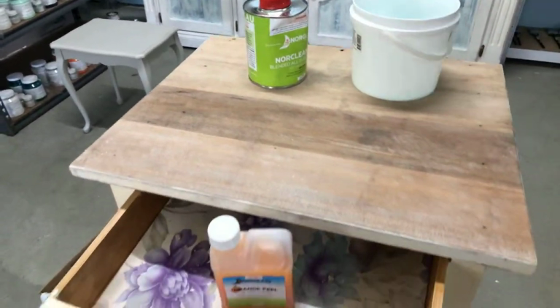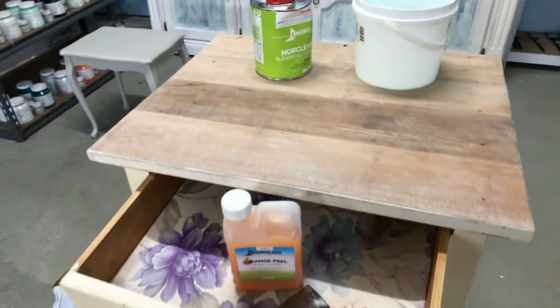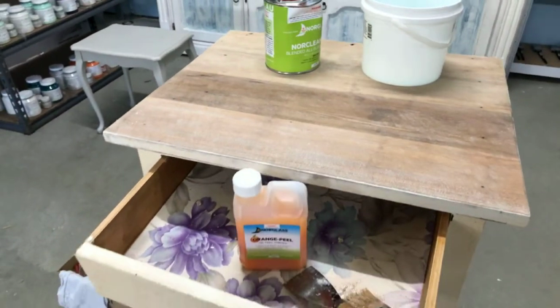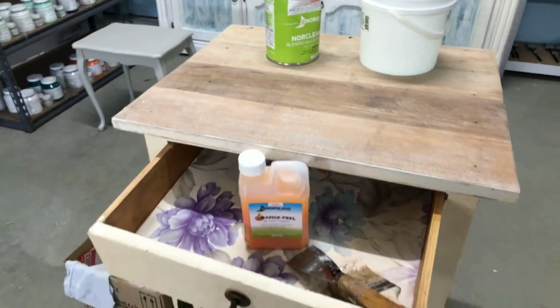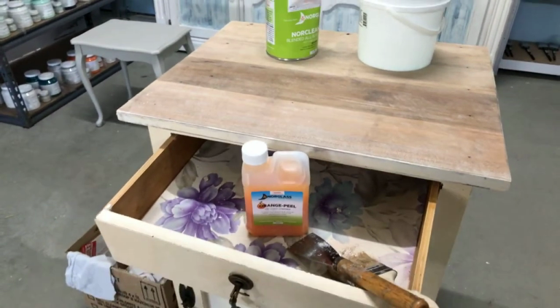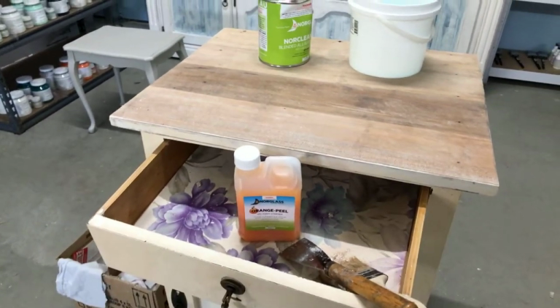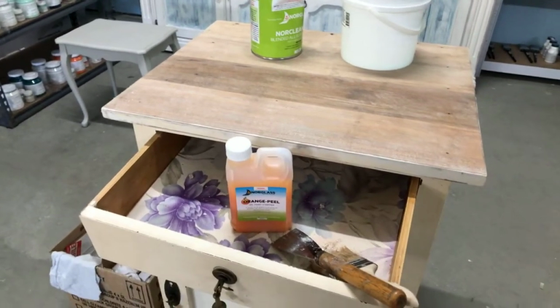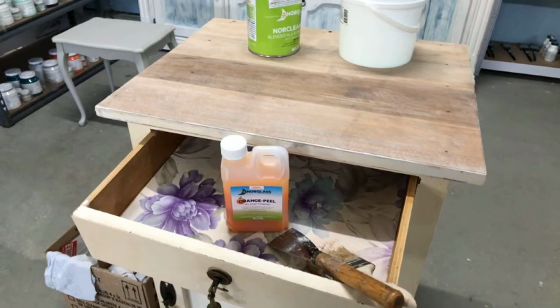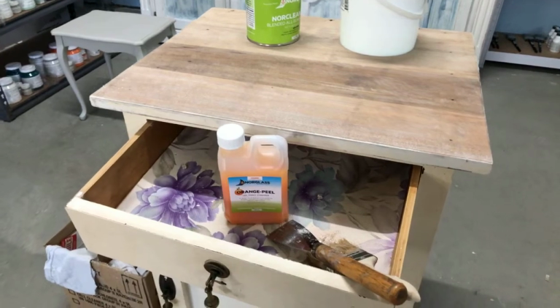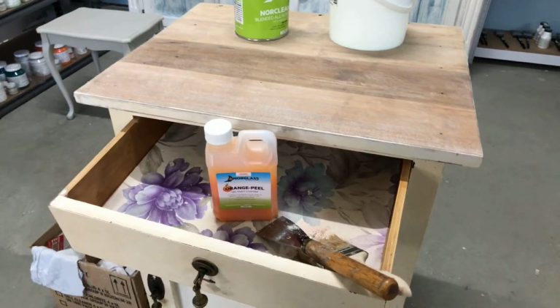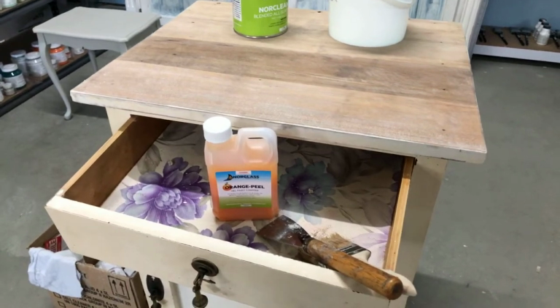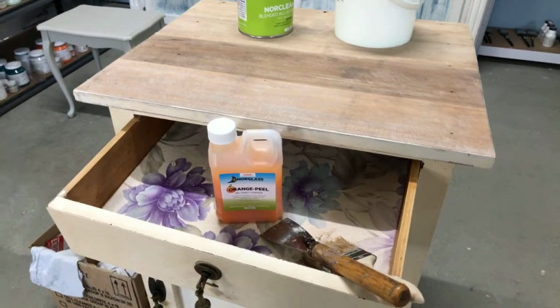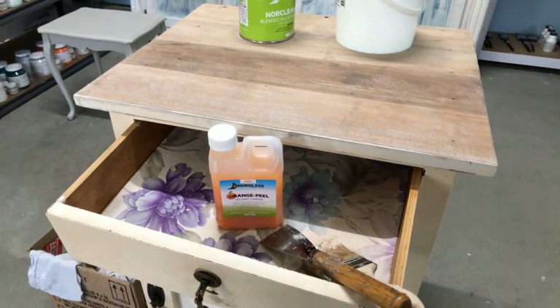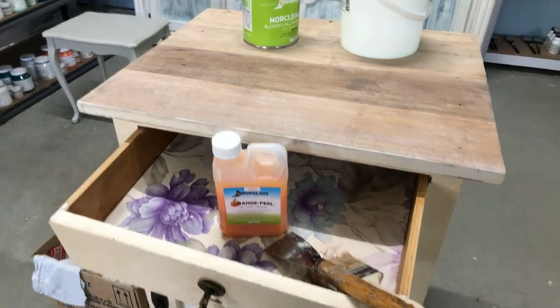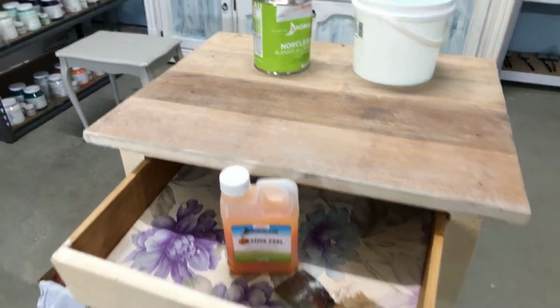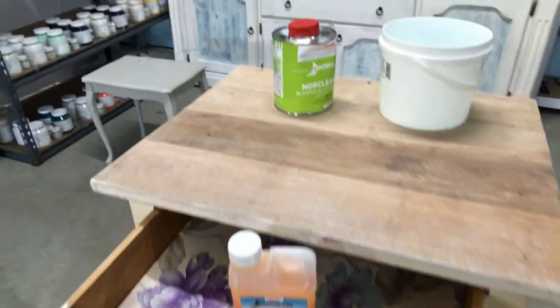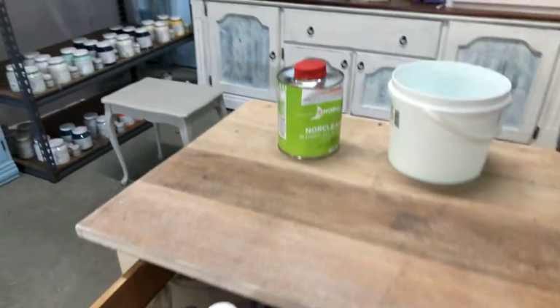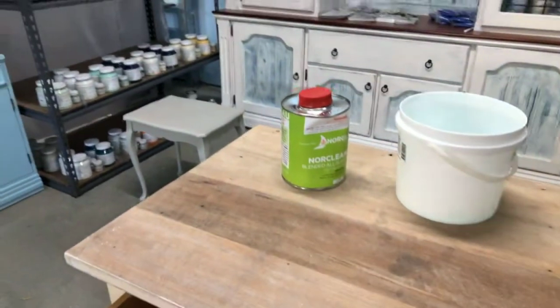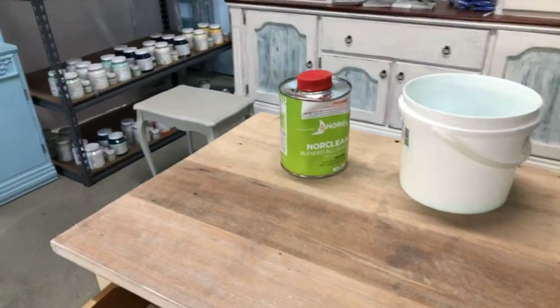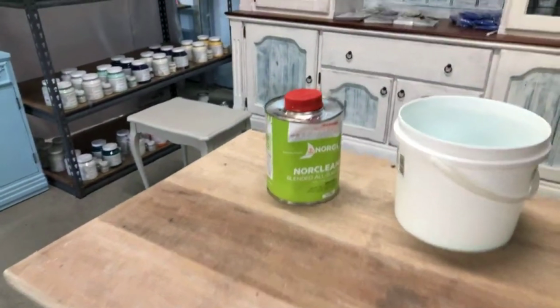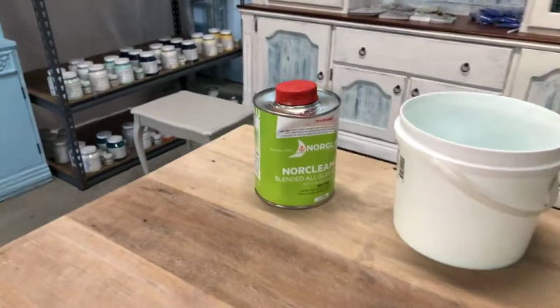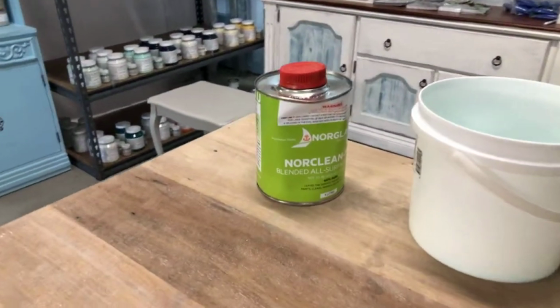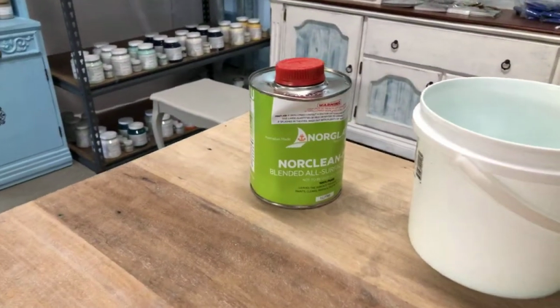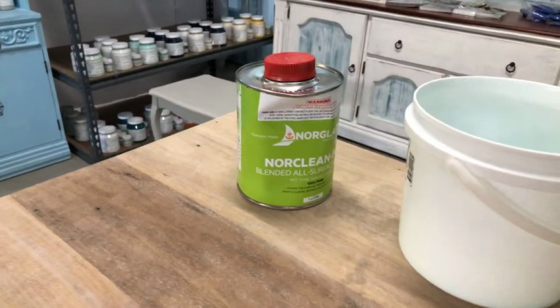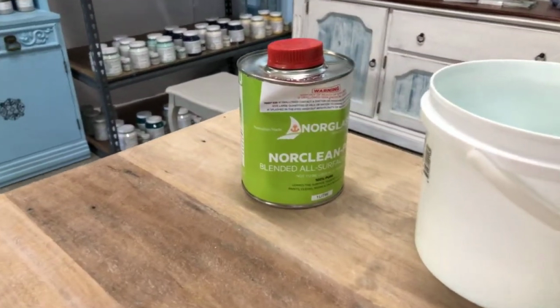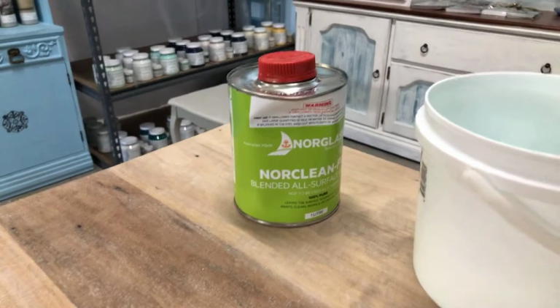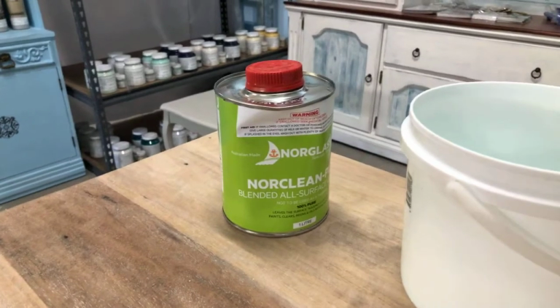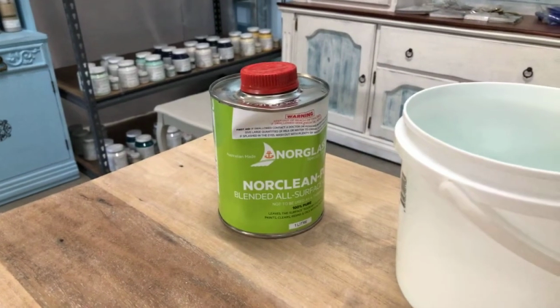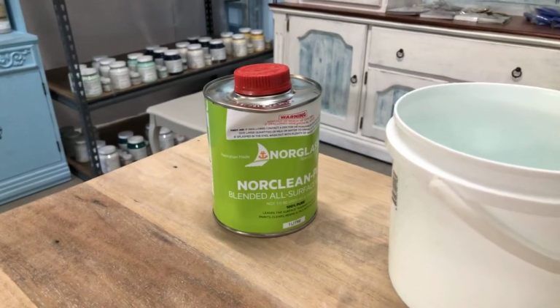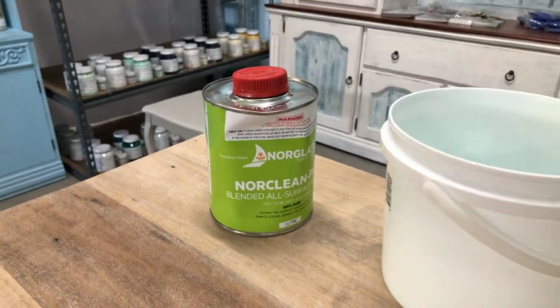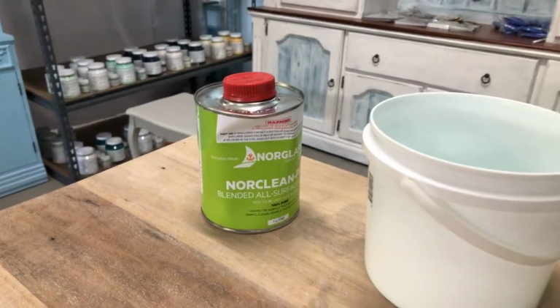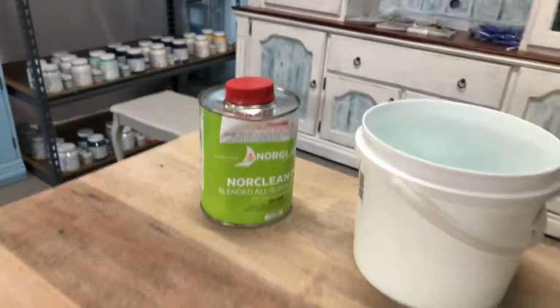So that's the Norlgas Orange Peel Paint Stripper and the Nor Clean Plus cleaner — quite amazing.